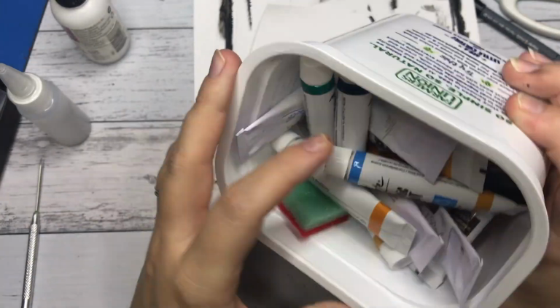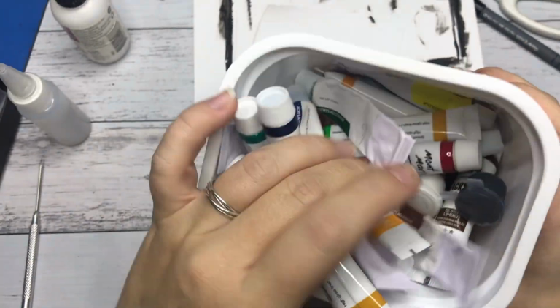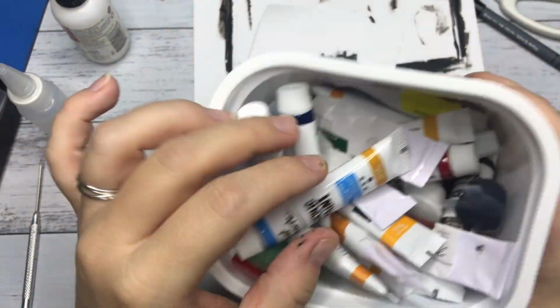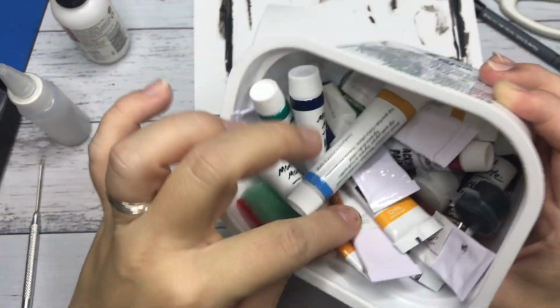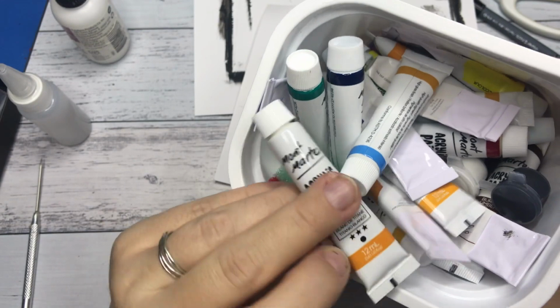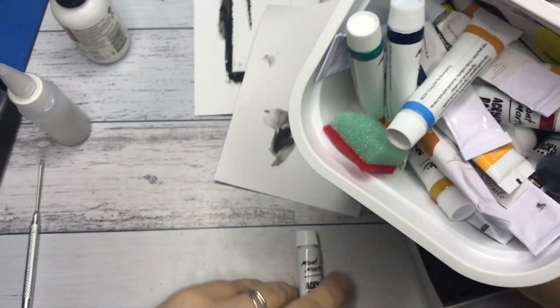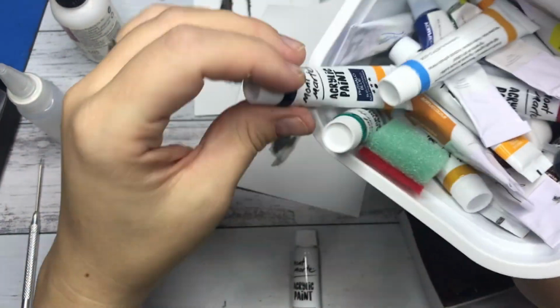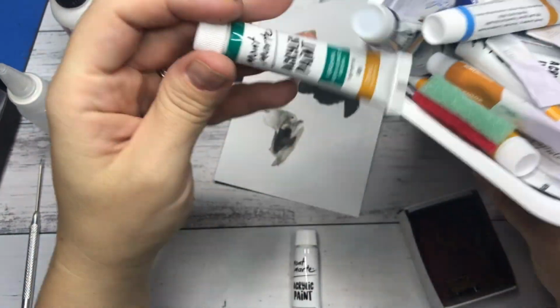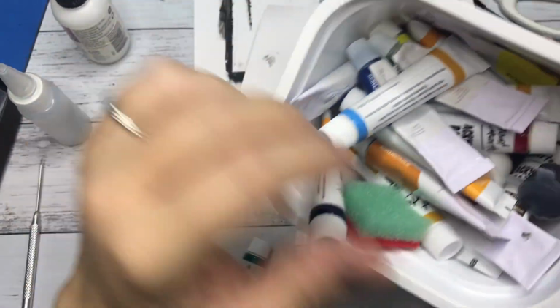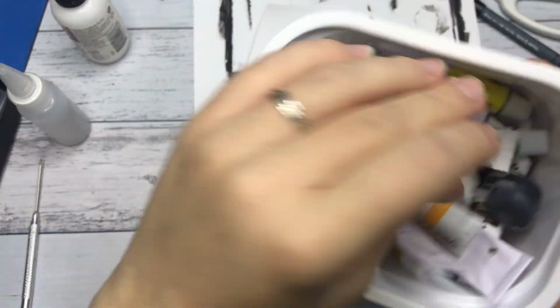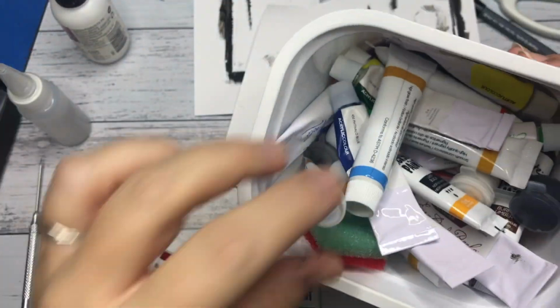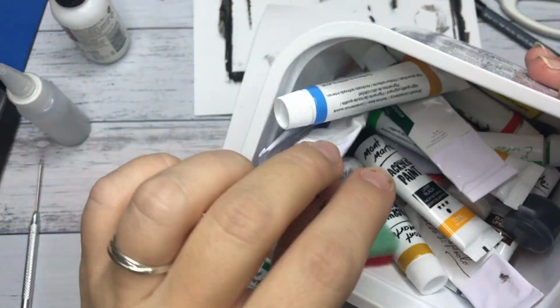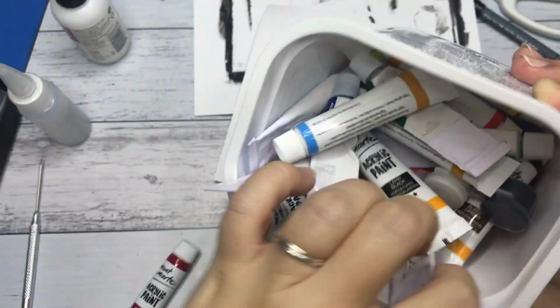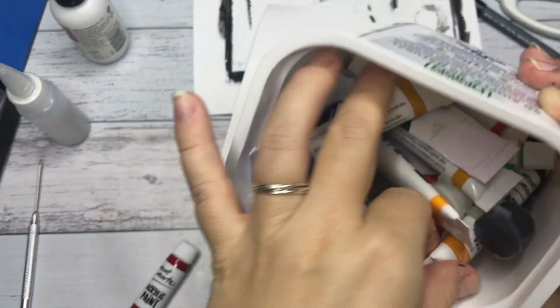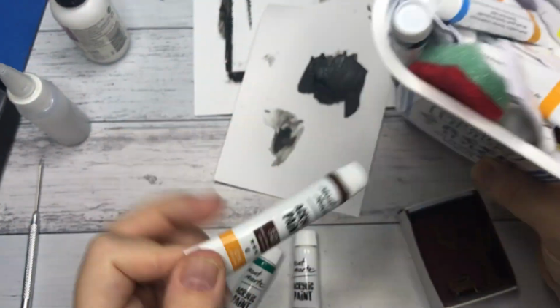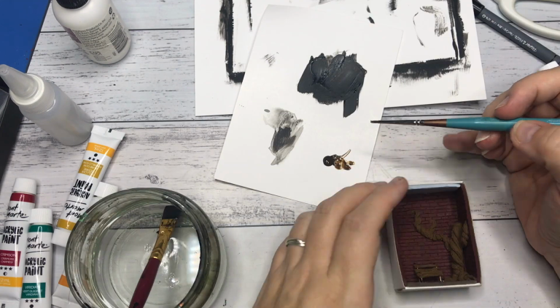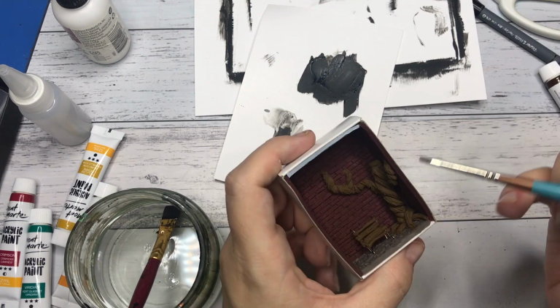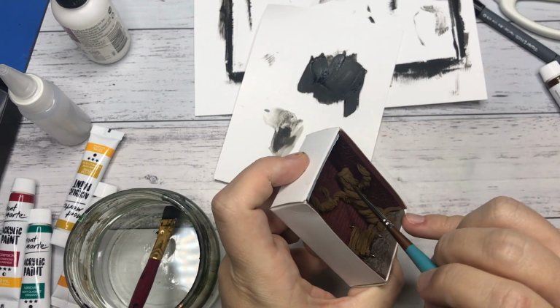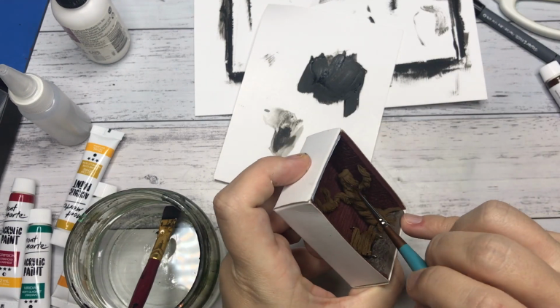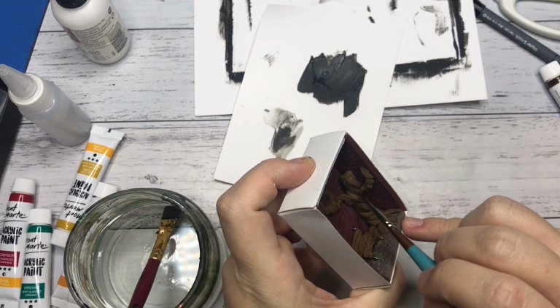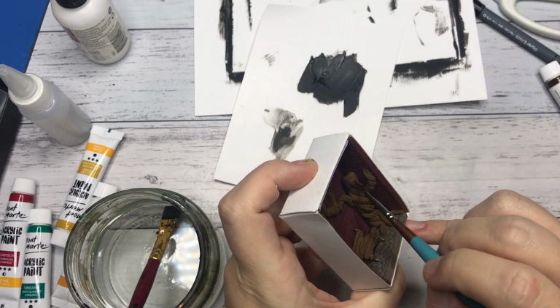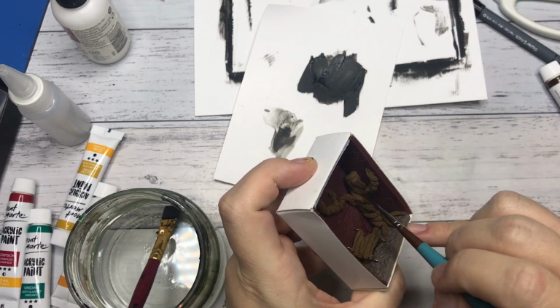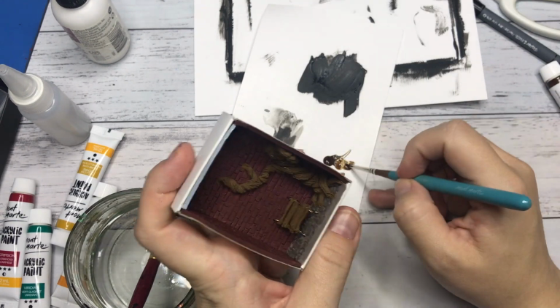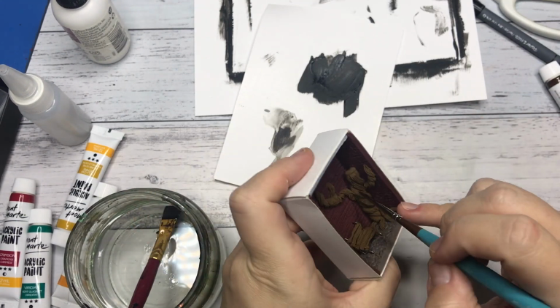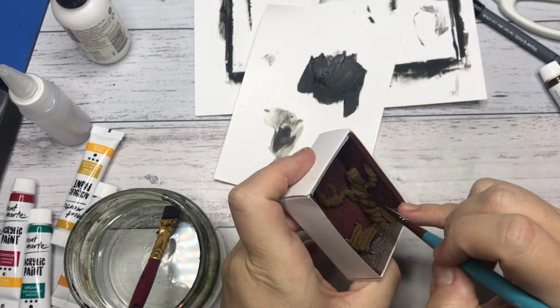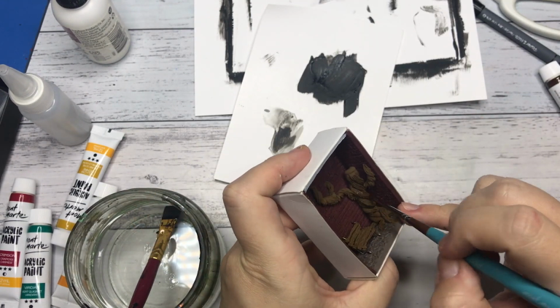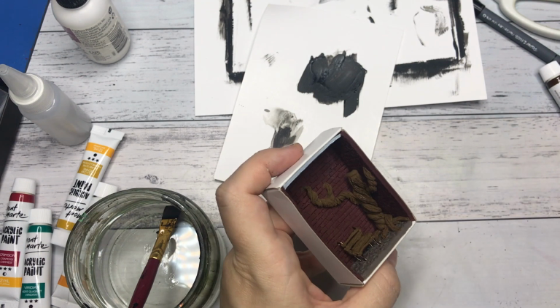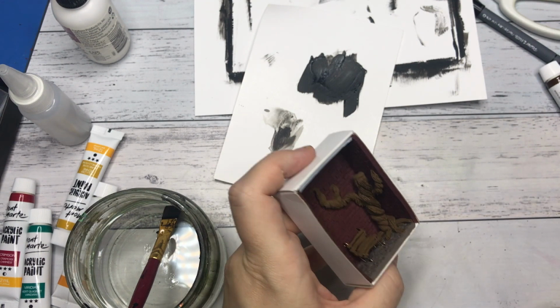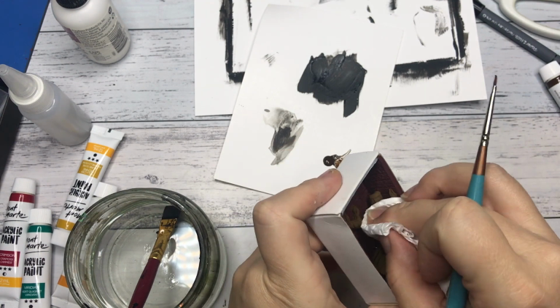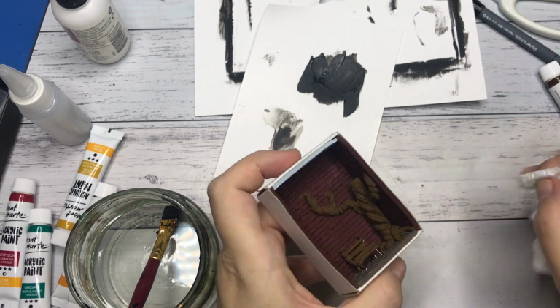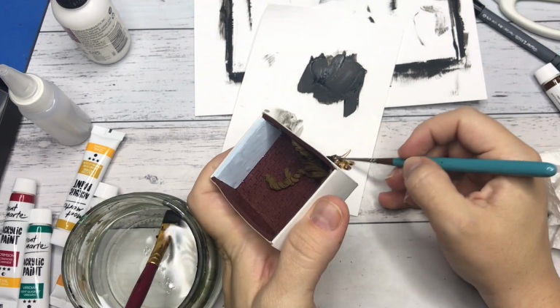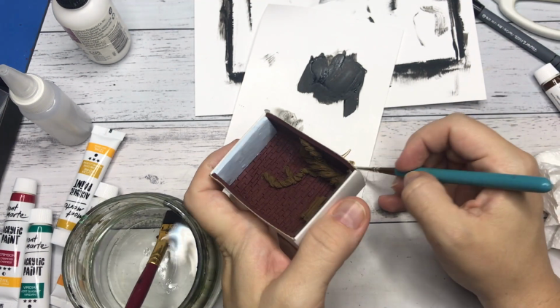After baking the miniature according to the package instructions, I grabbed some colors of acrylic paint and started adding shading. I mainly used a watered down dark brown and black for this.